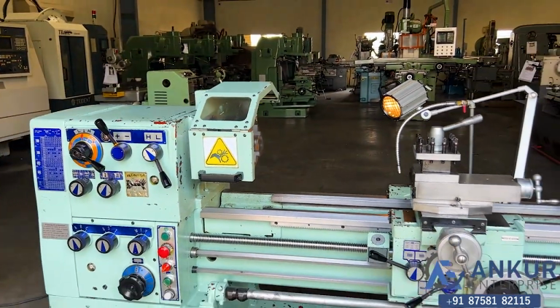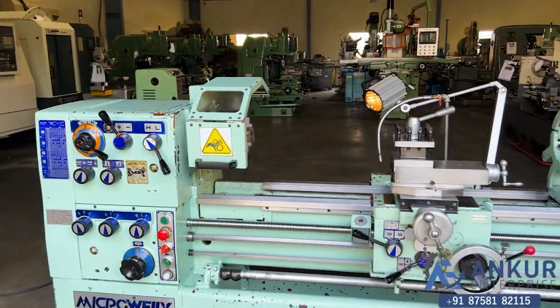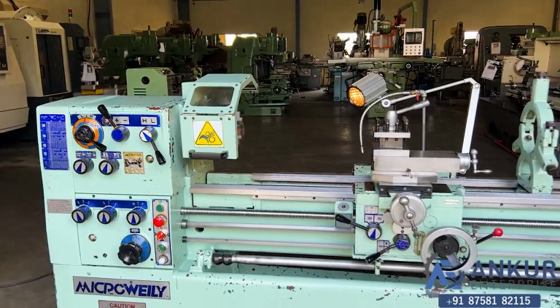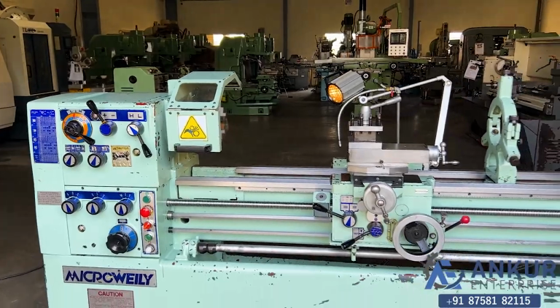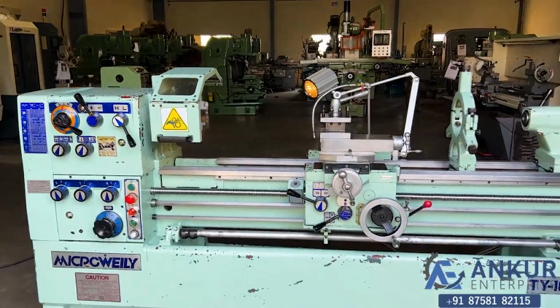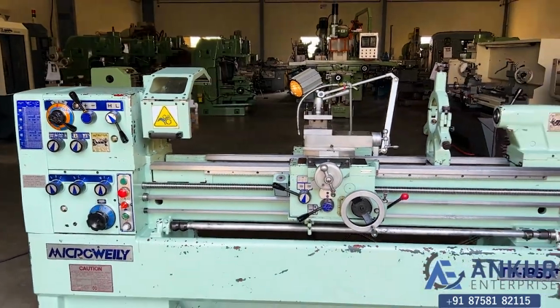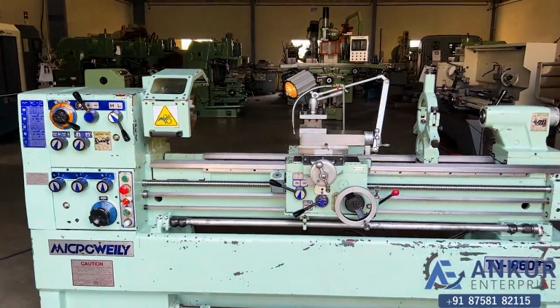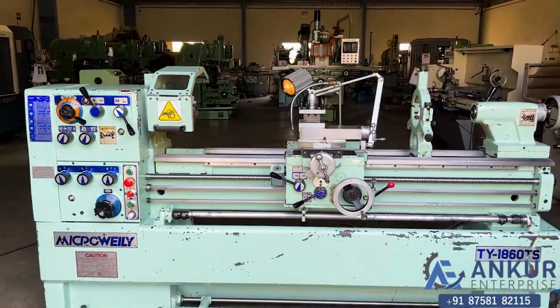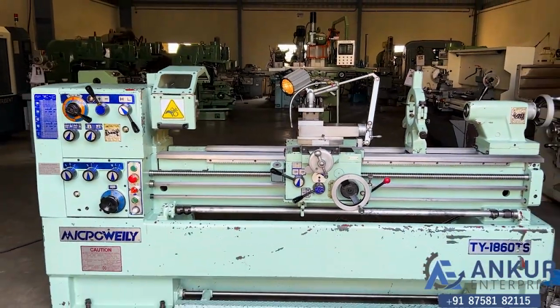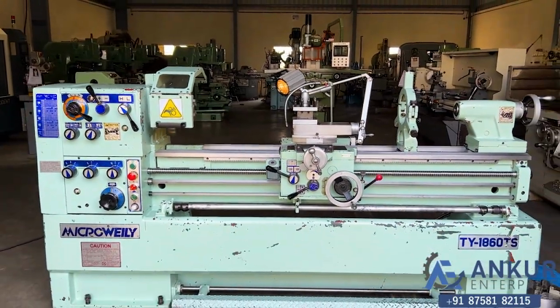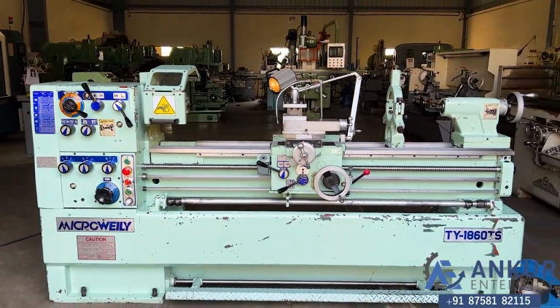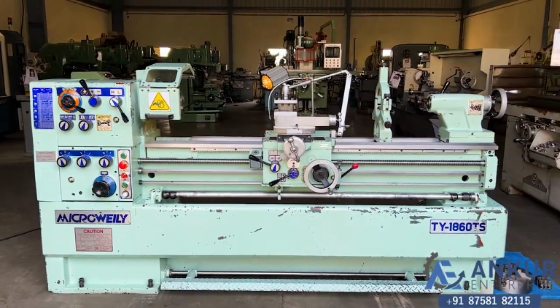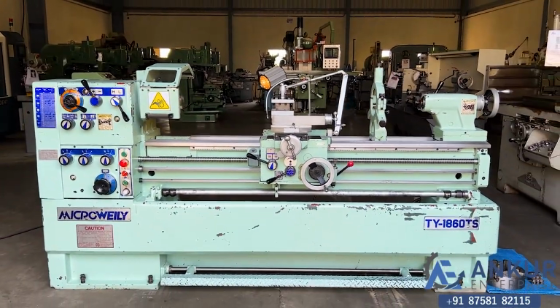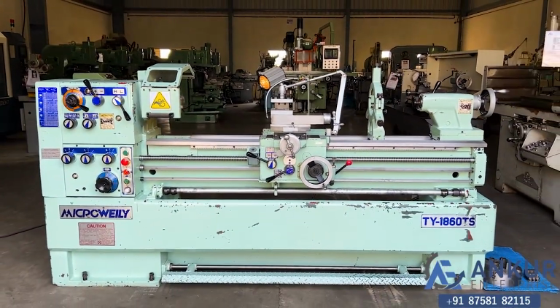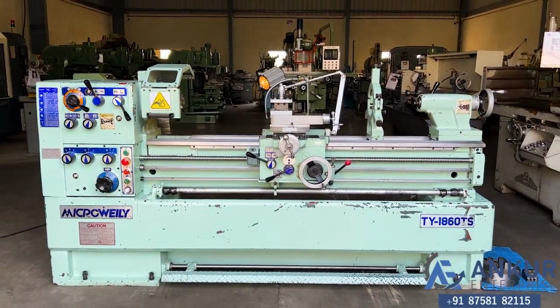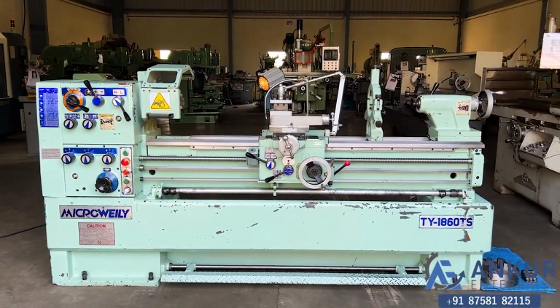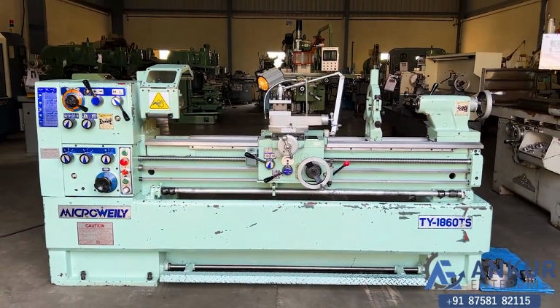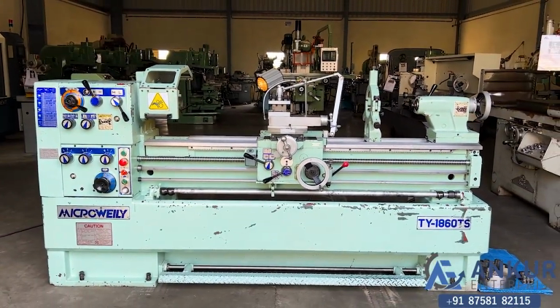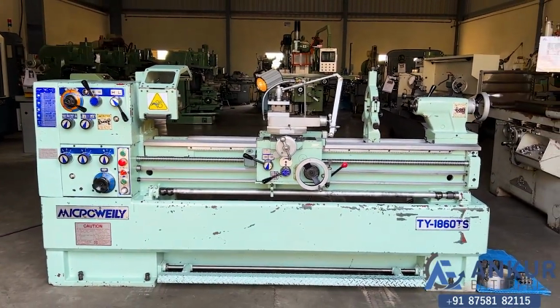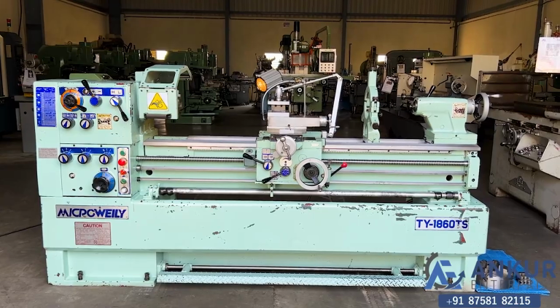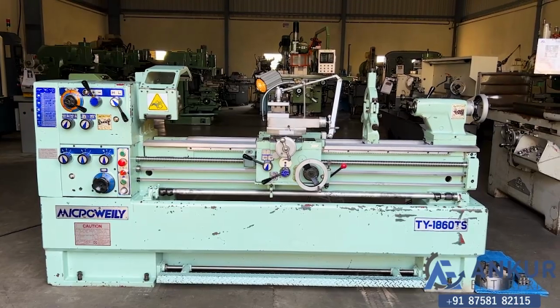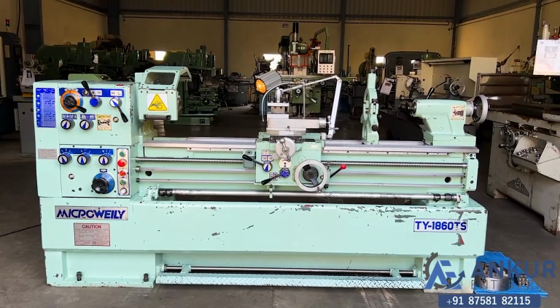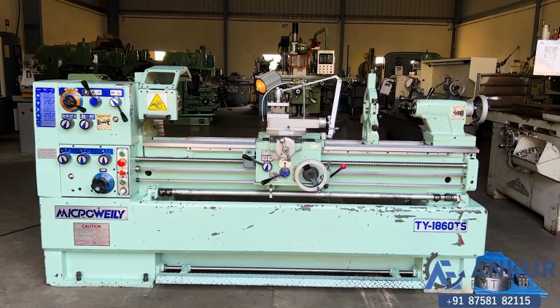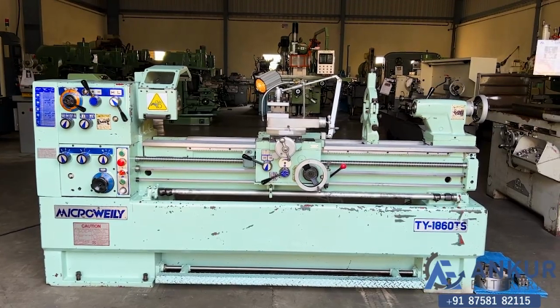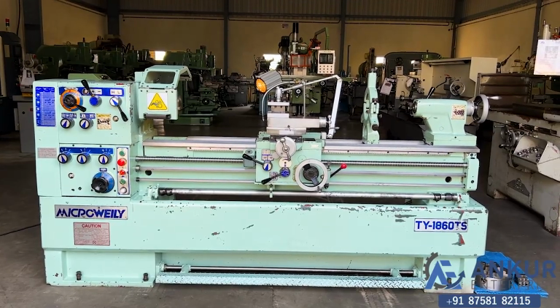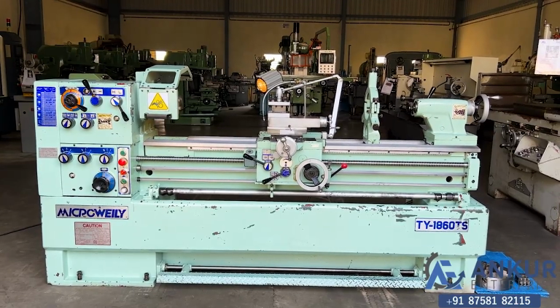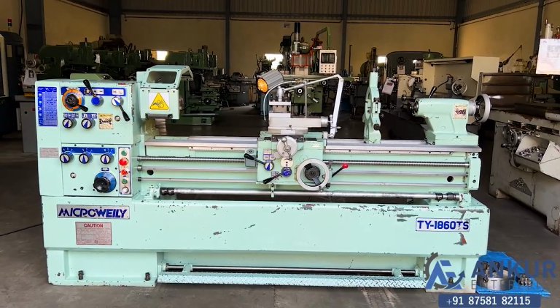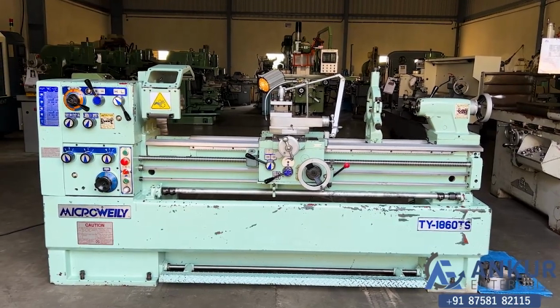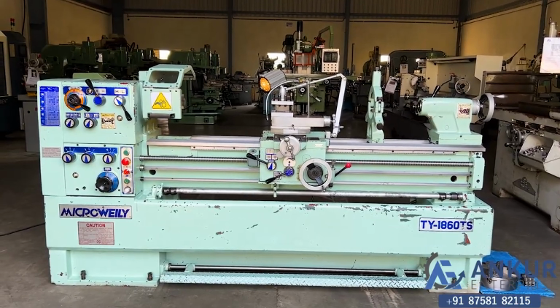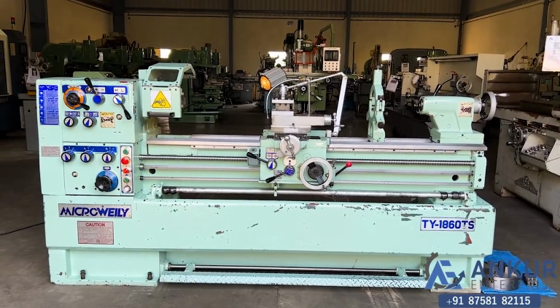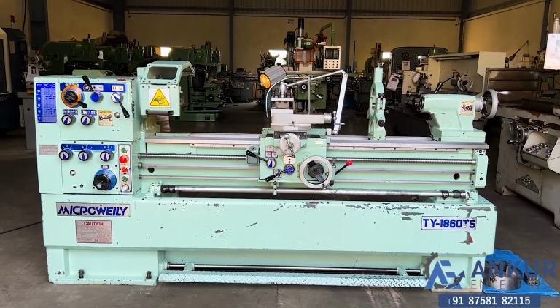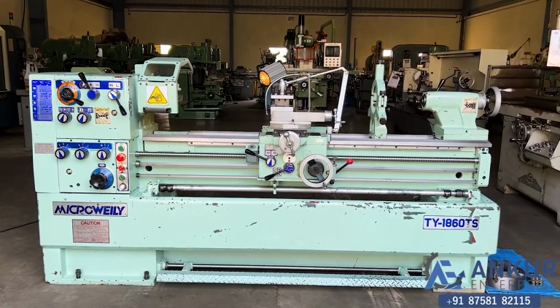The overall working condition of the machine is excellent. All the functions of the machine are working perfectly. Thanks.